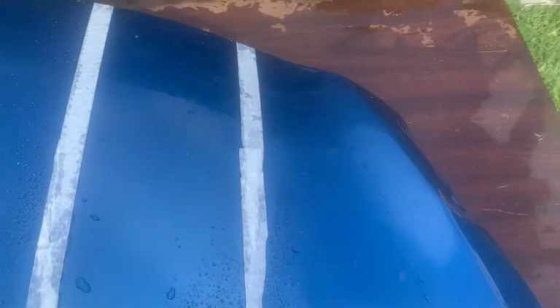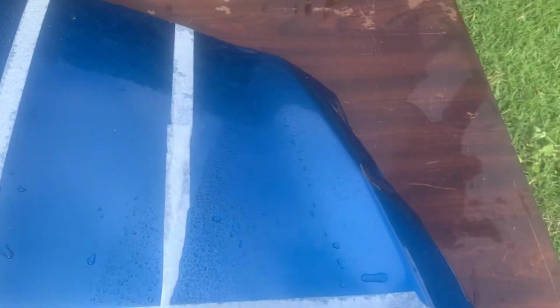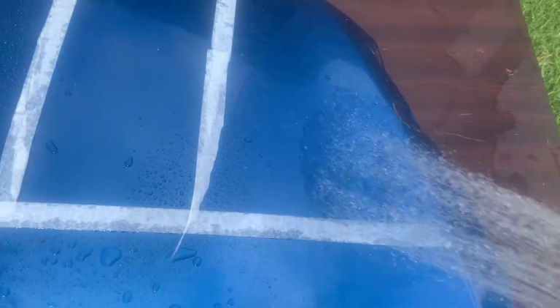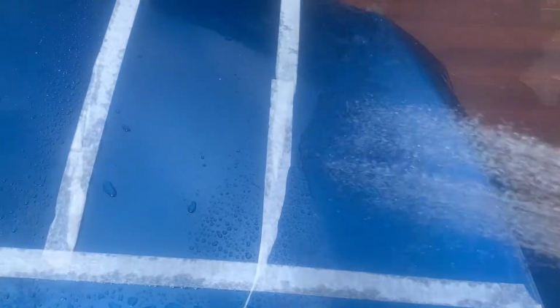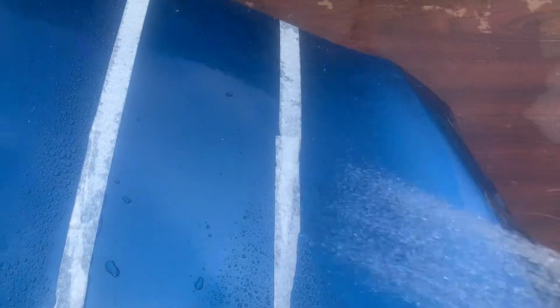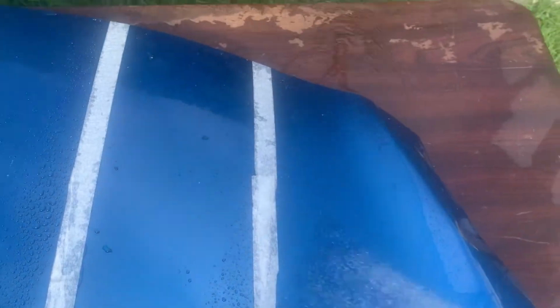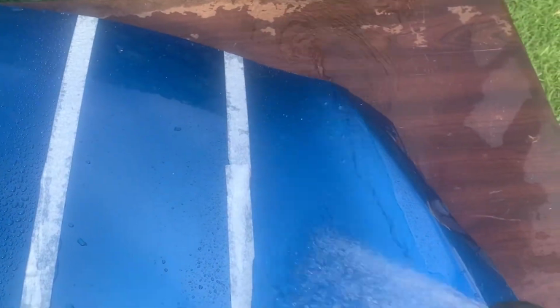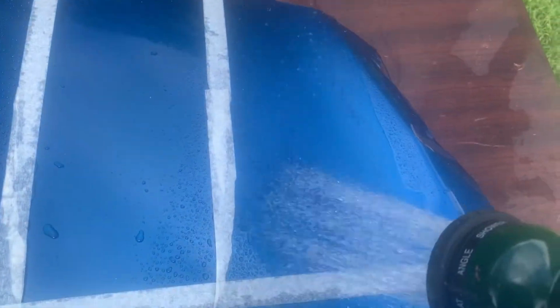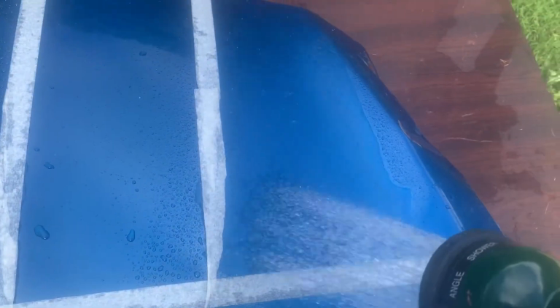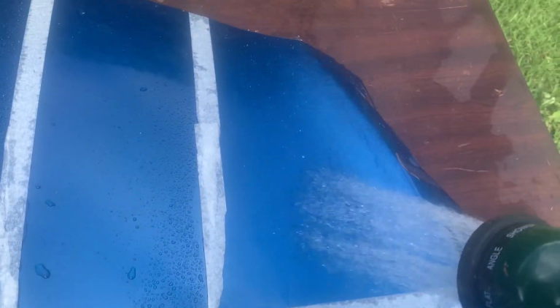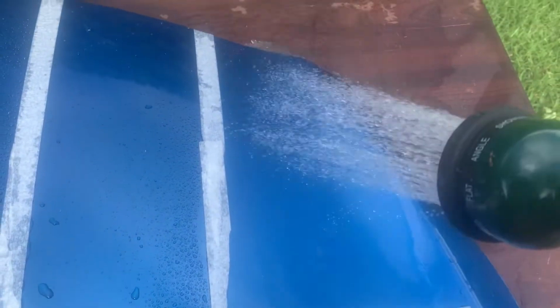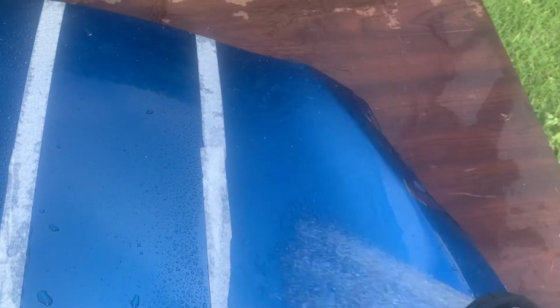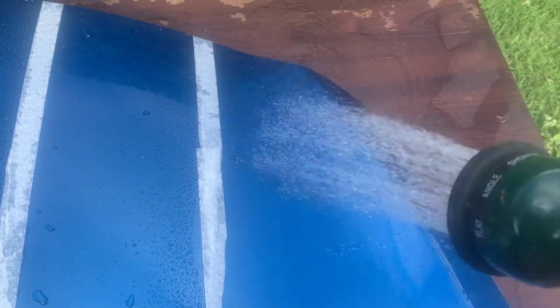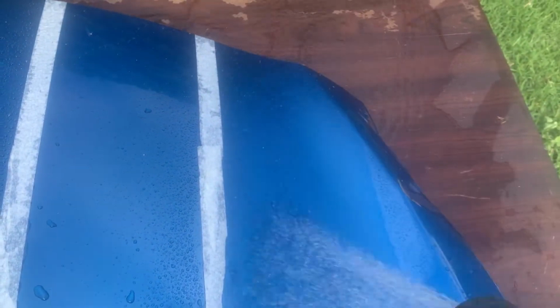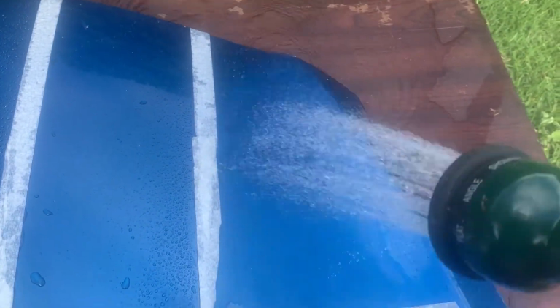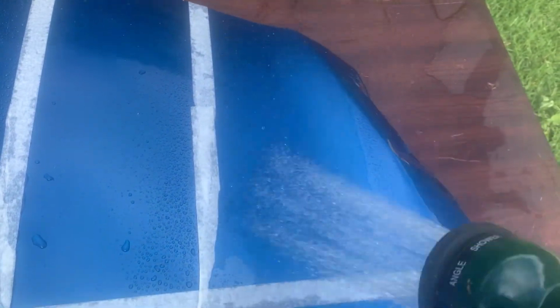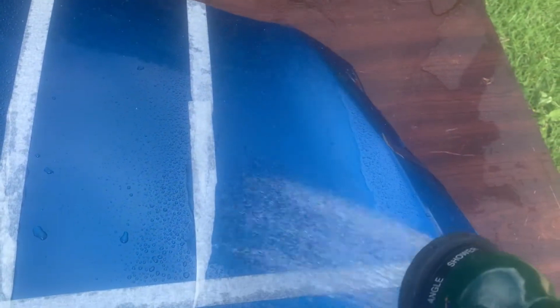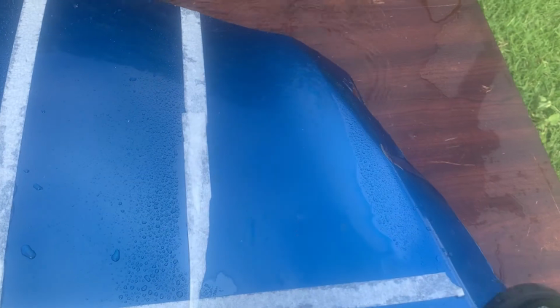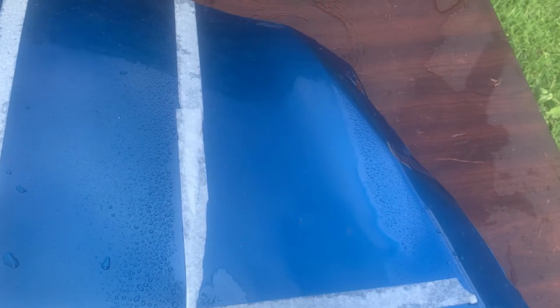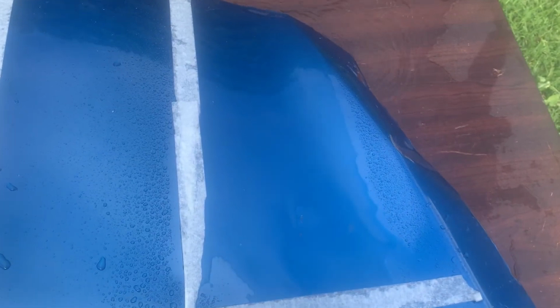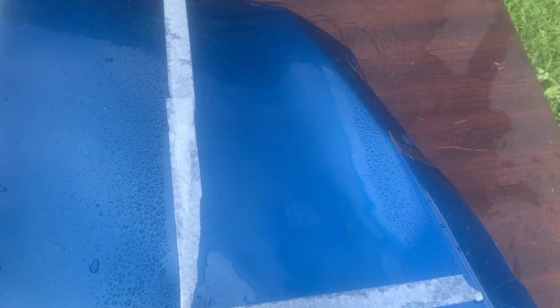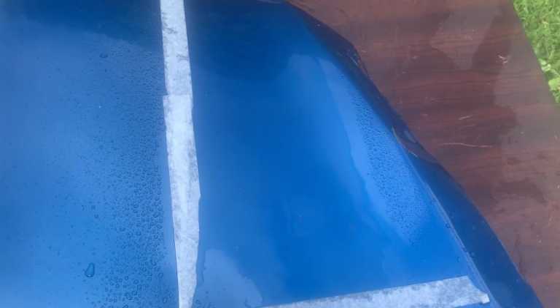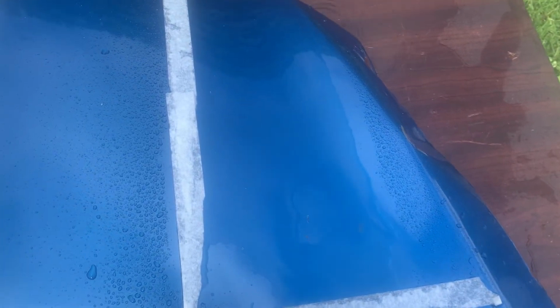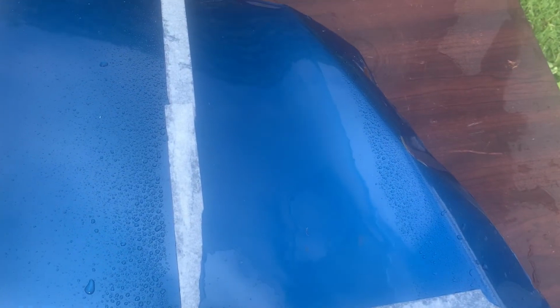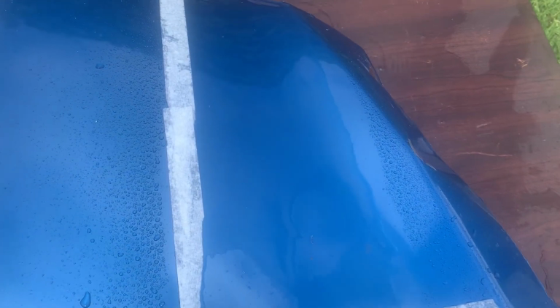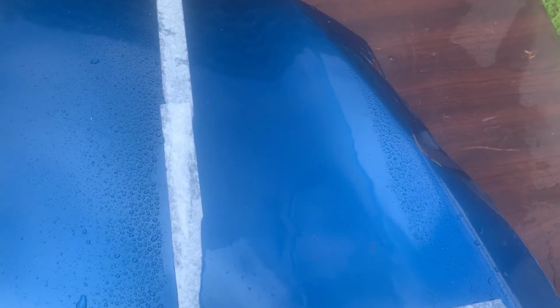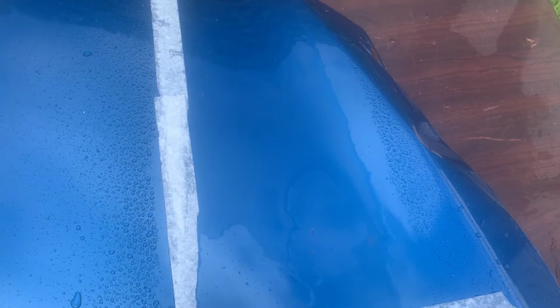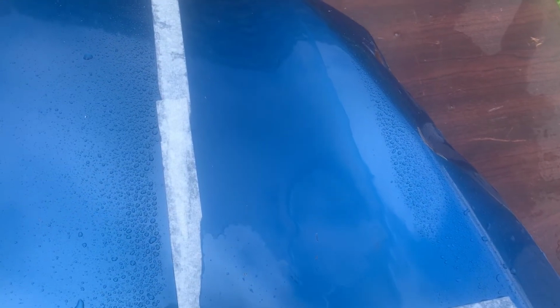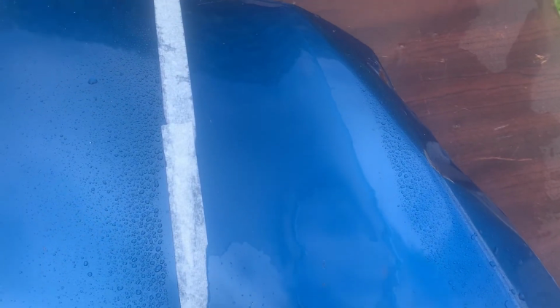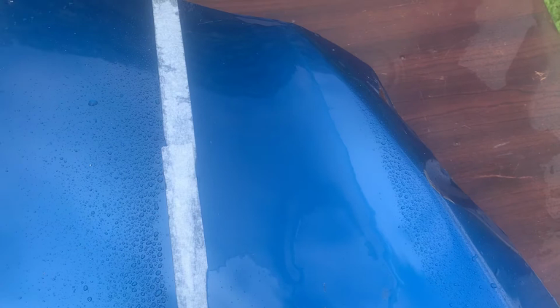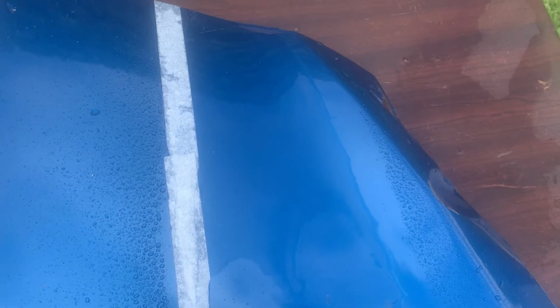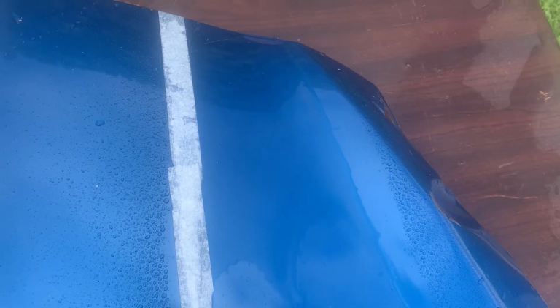Over to the Meguiar's Hybrid Ceramic Wax. As we can see, that's almost failed — and this is only after two weeks out in the weather. There are still some sheeting qualities remaining but it's almost completely gone.